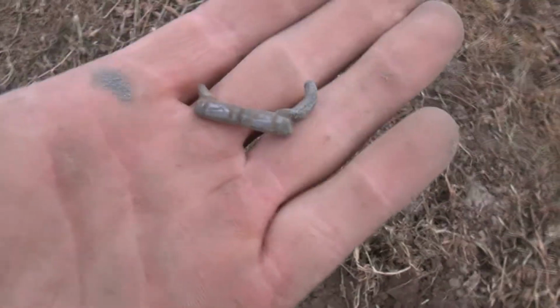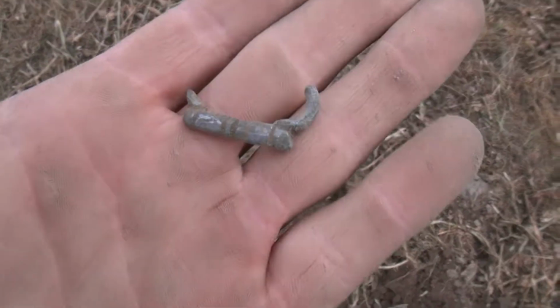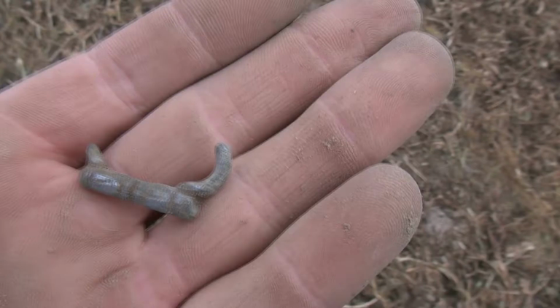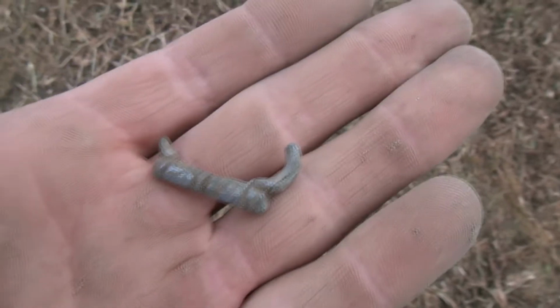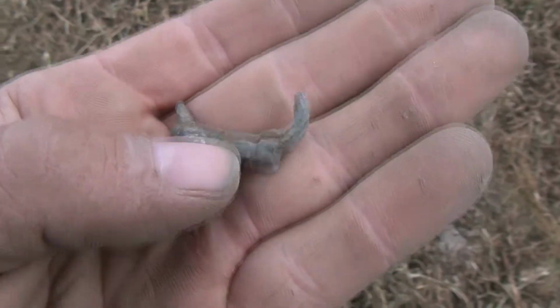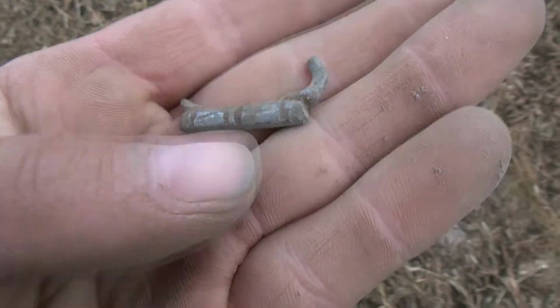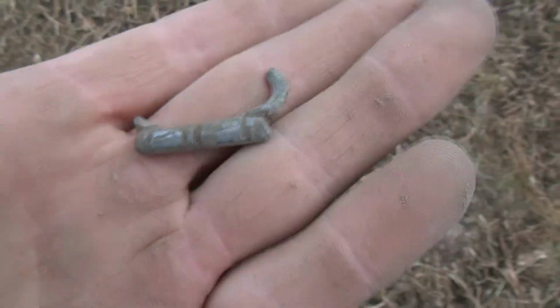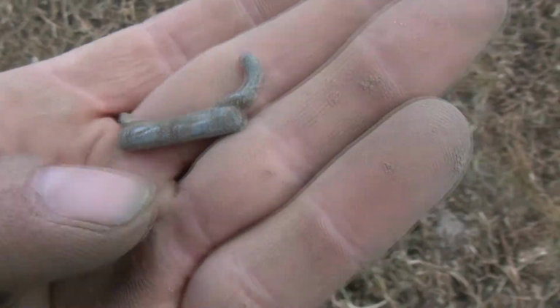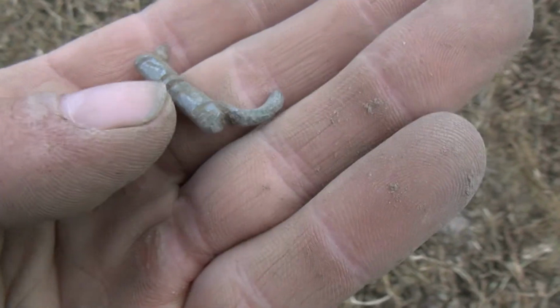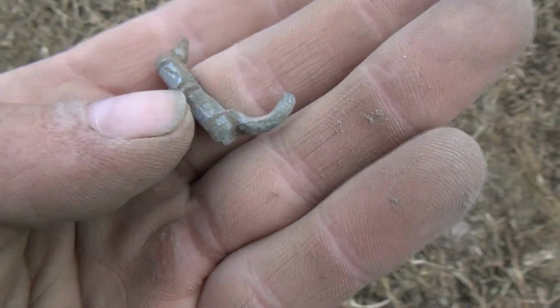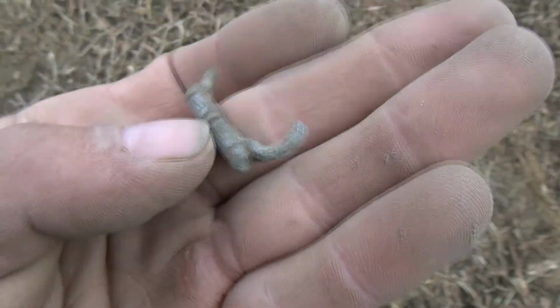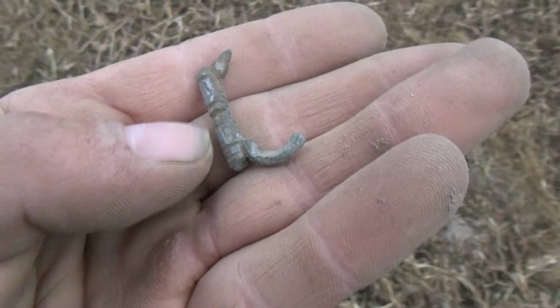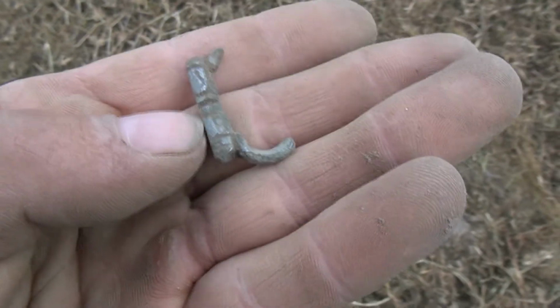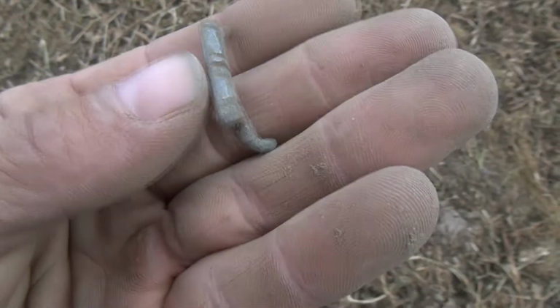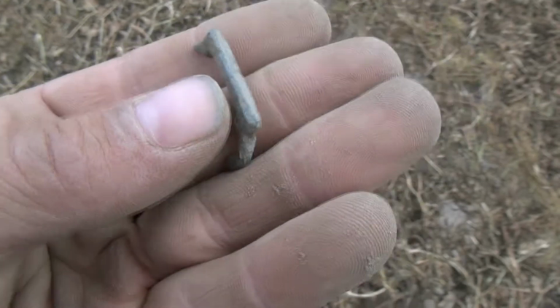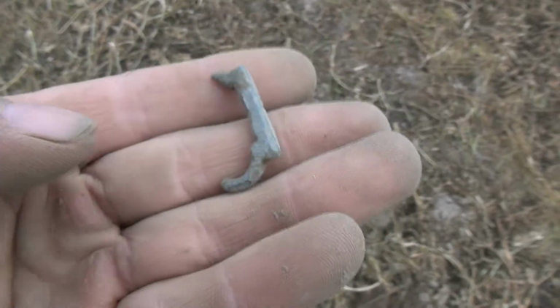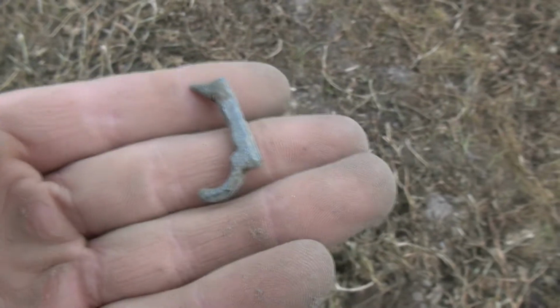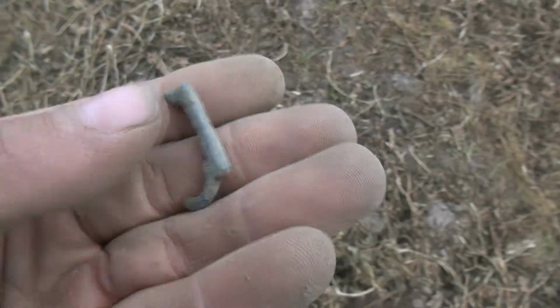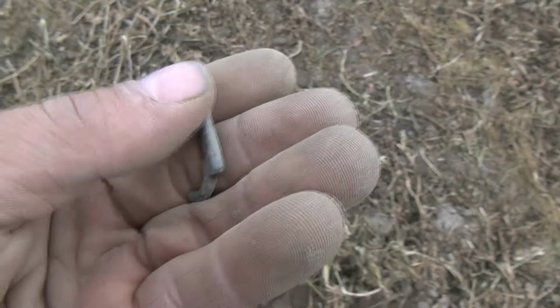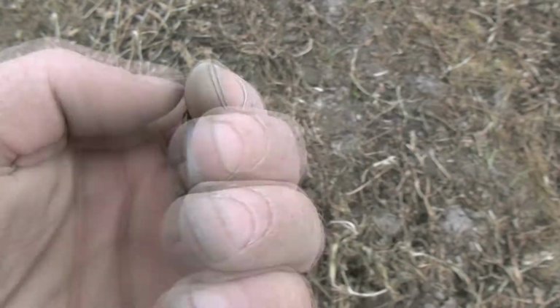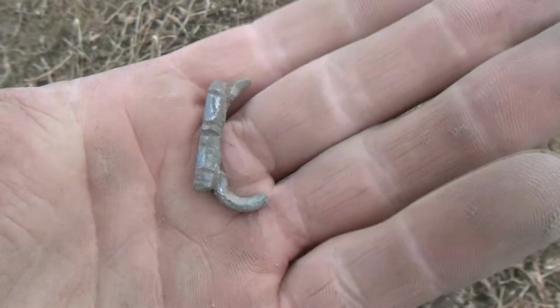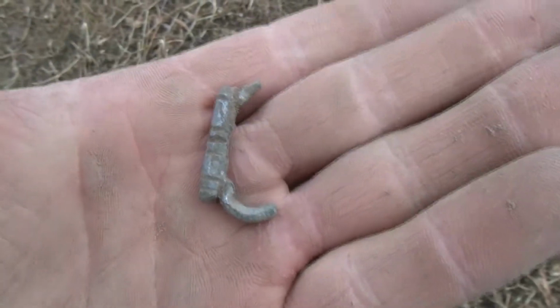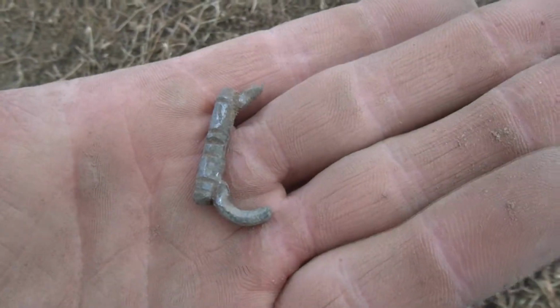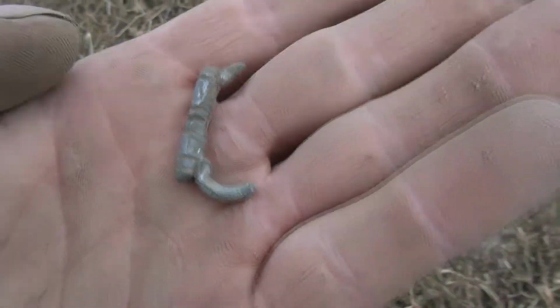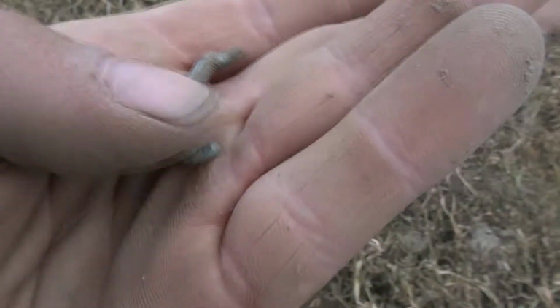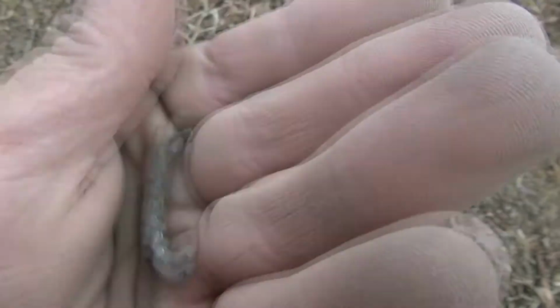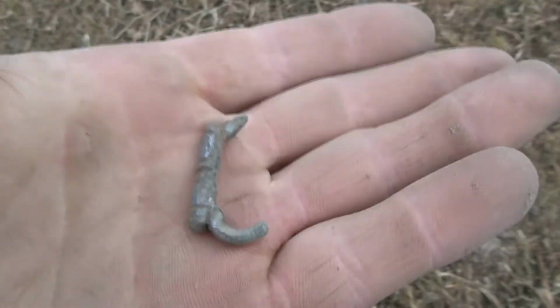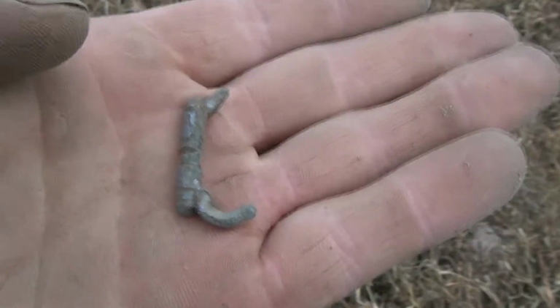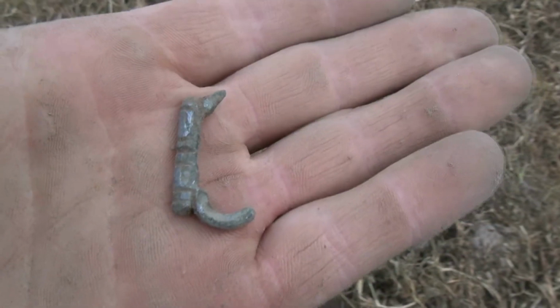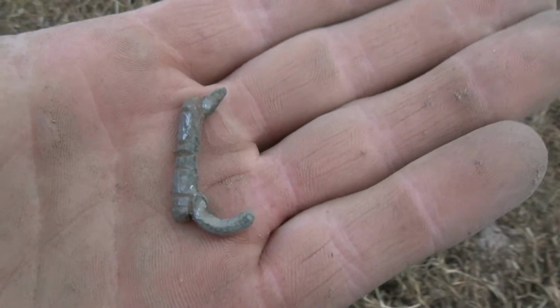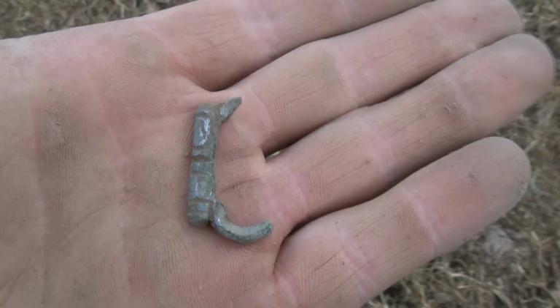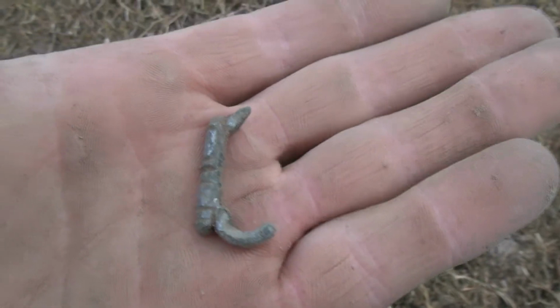The next find — it's part of a buckle, but it looks kind of old. Maybe silver or silver-plated. Can't really tell, probably just silver-plated.